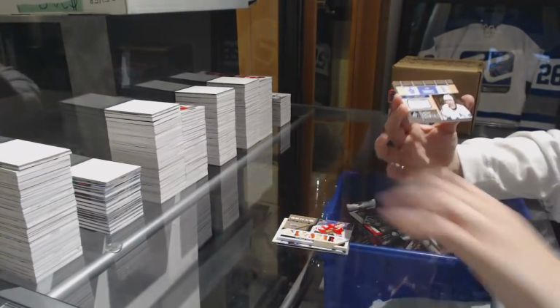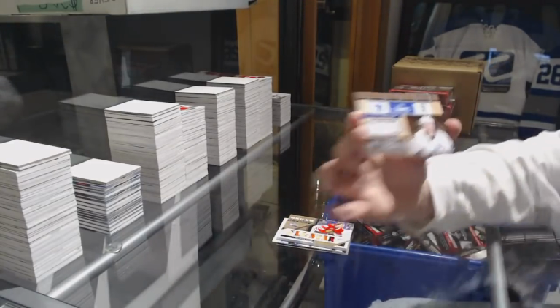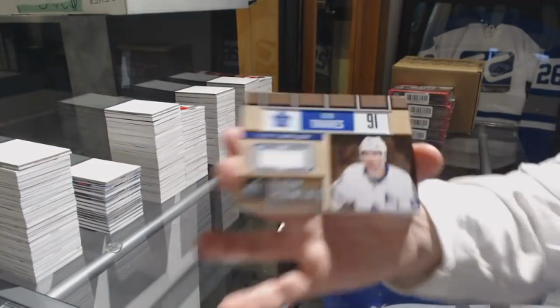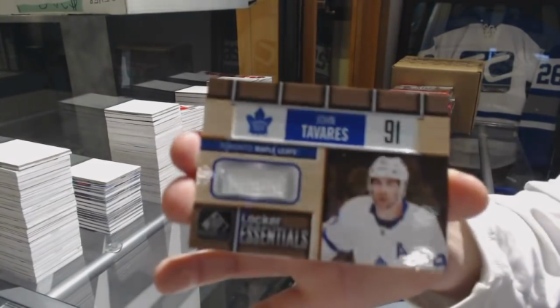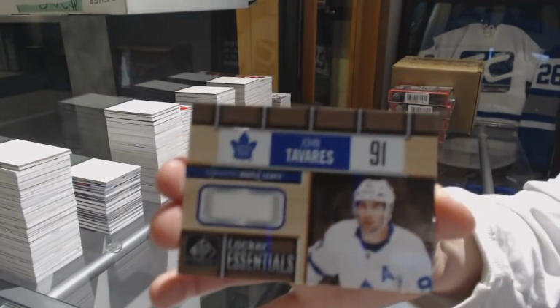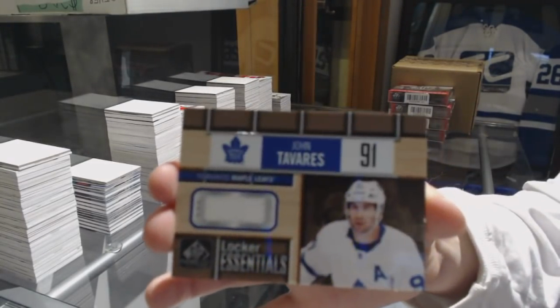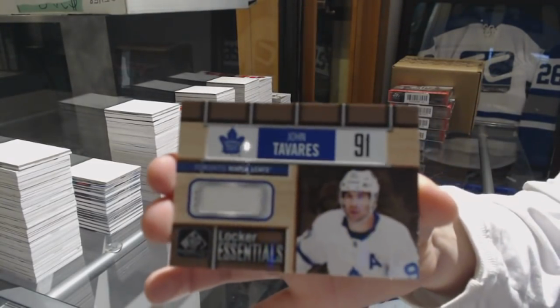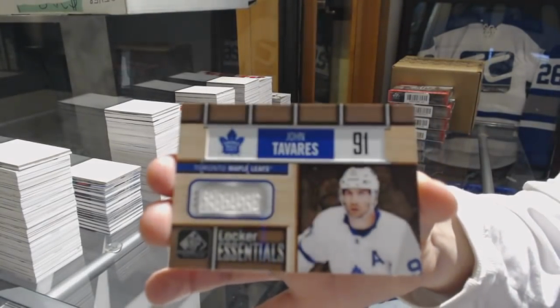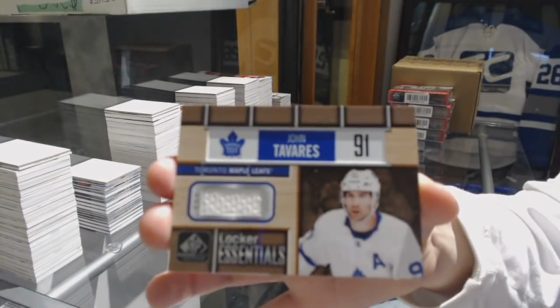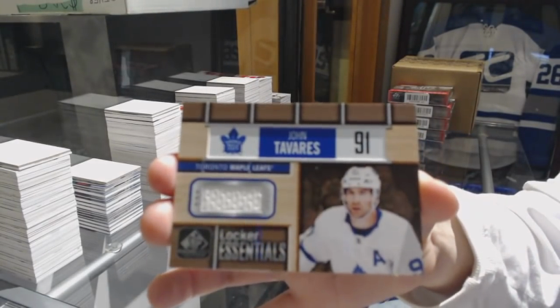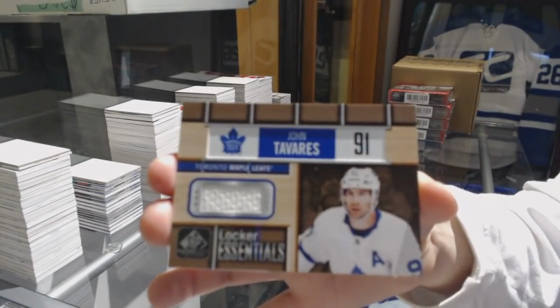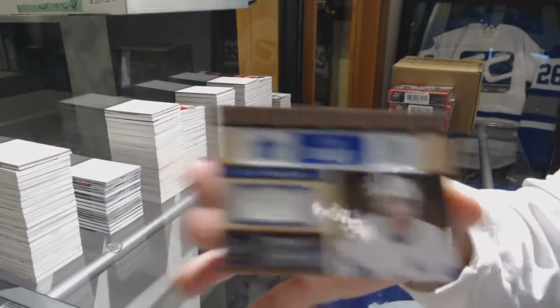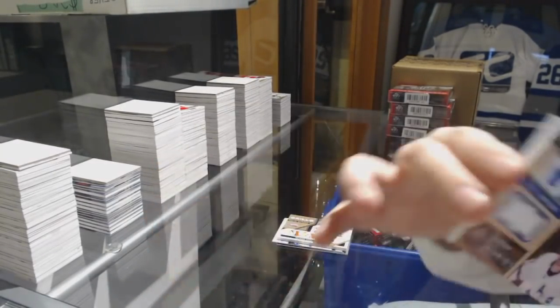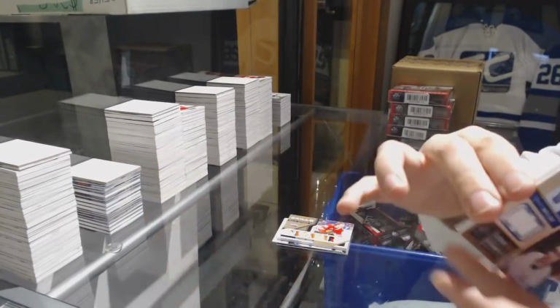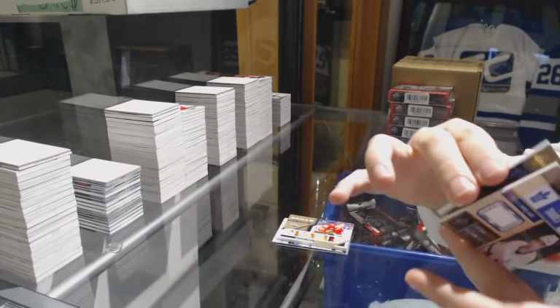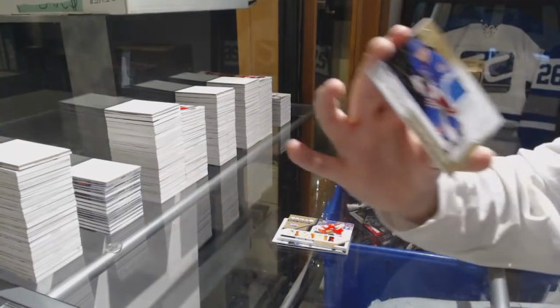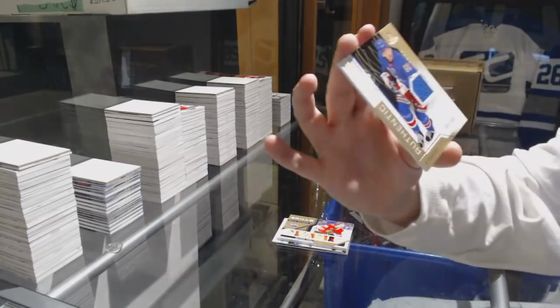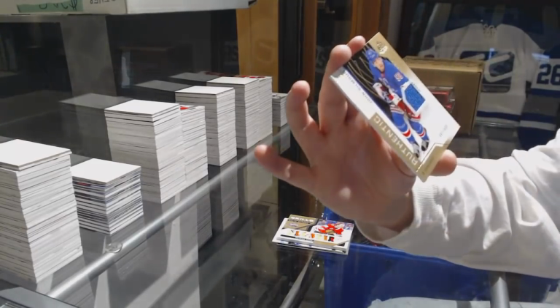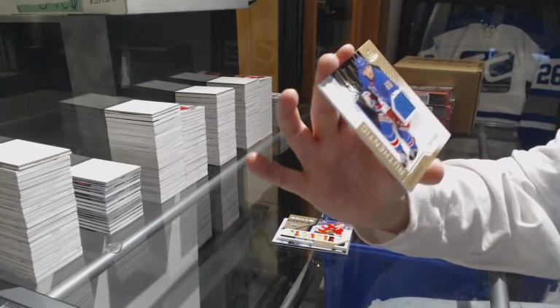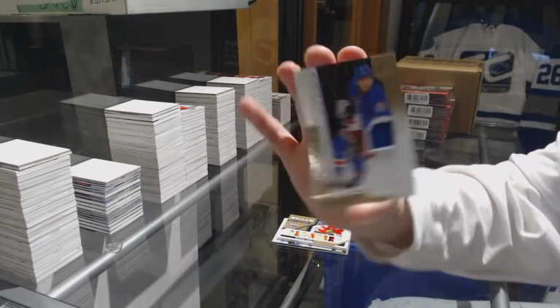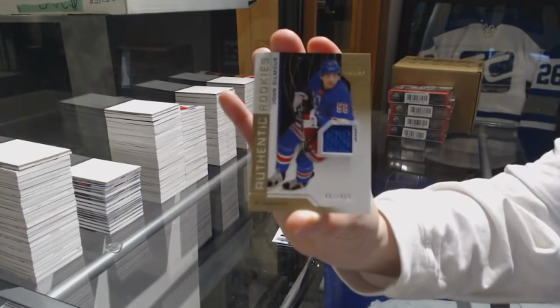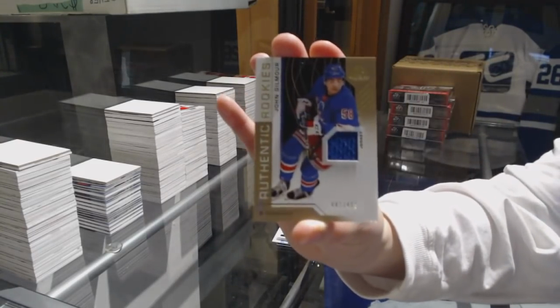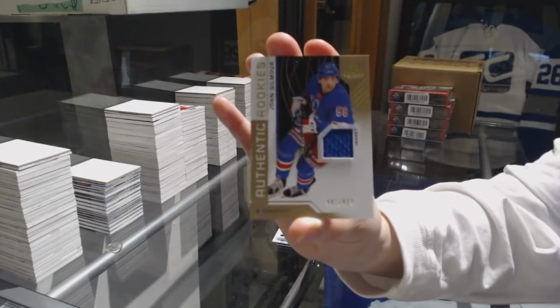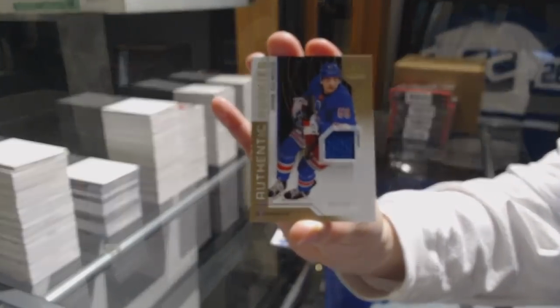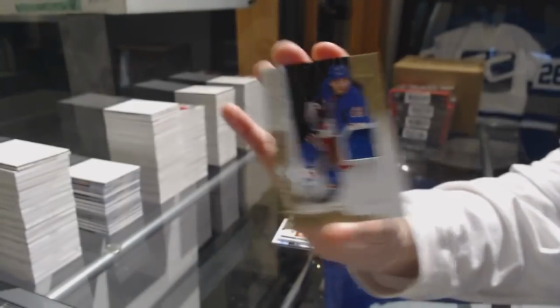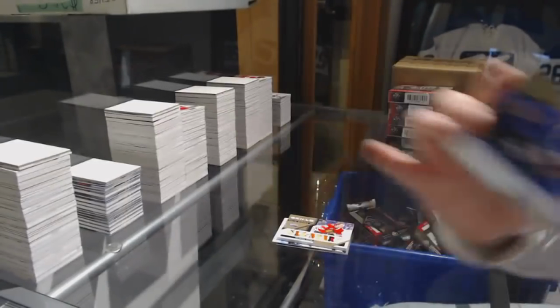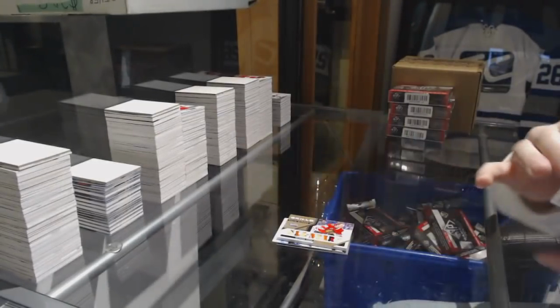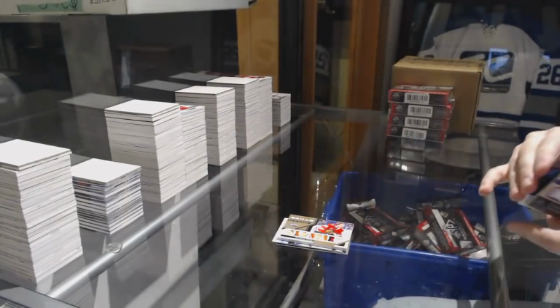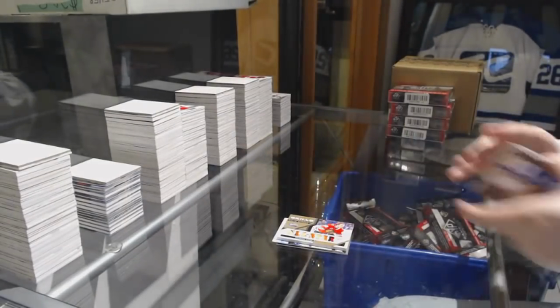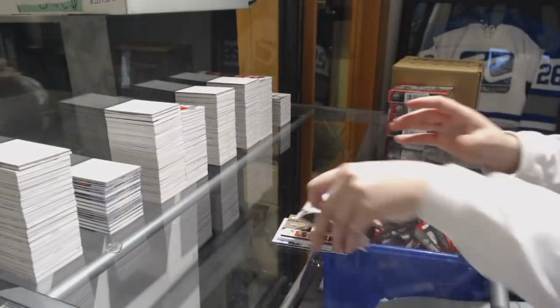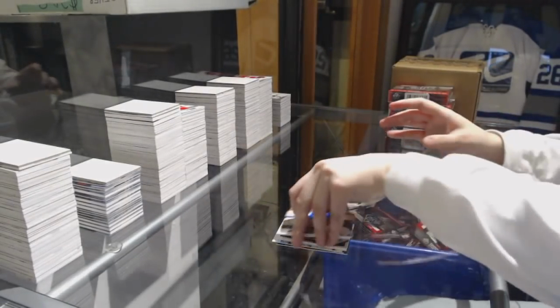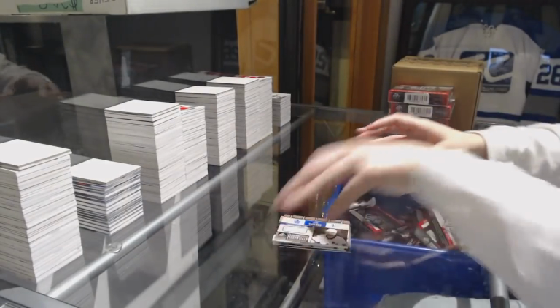John Tavares, Locker Central jersey for the Leafs. And number 4.99, John Gilmore for the Rangers jersey.